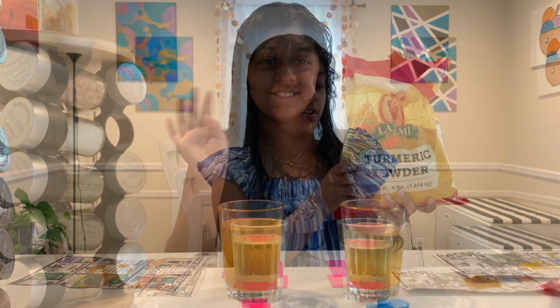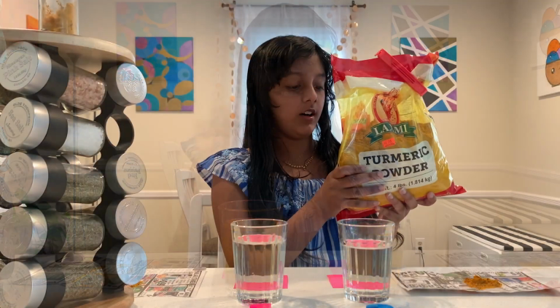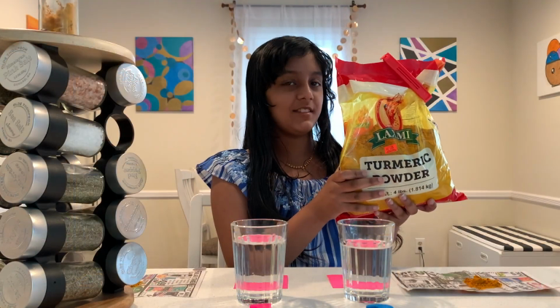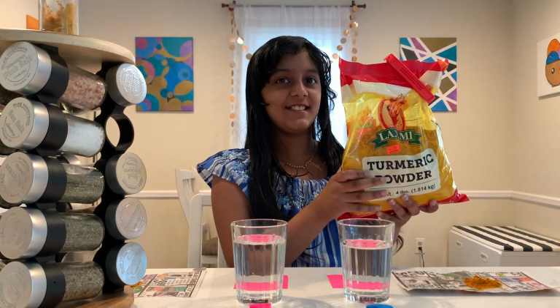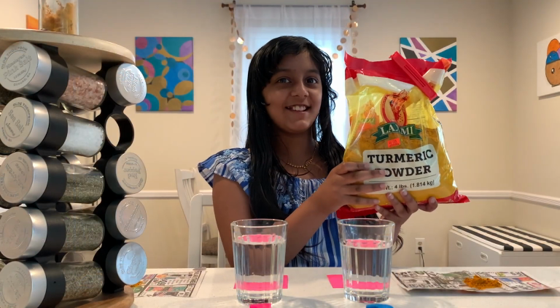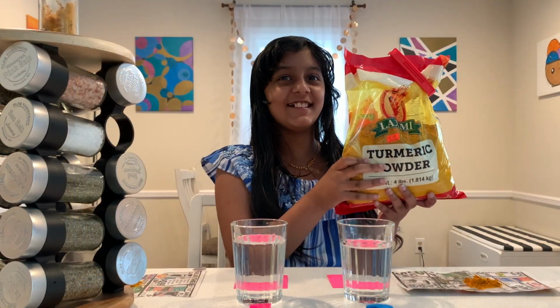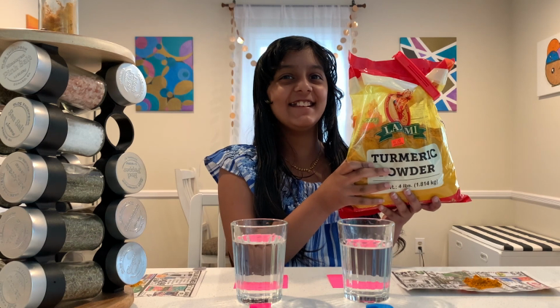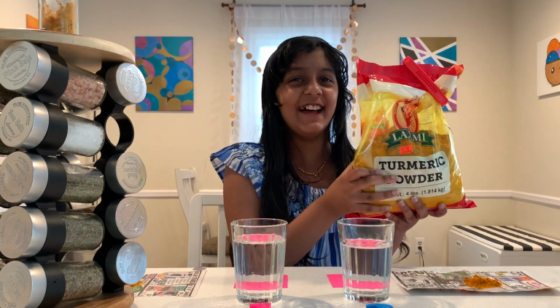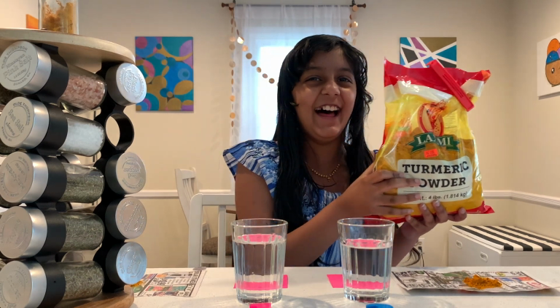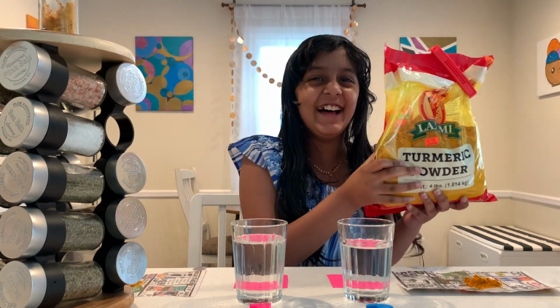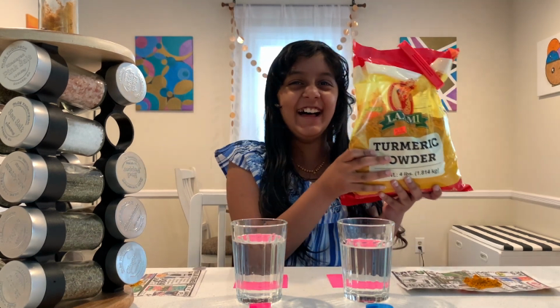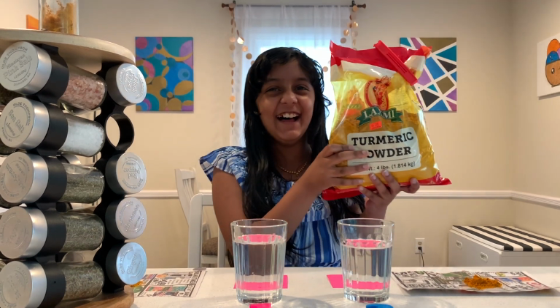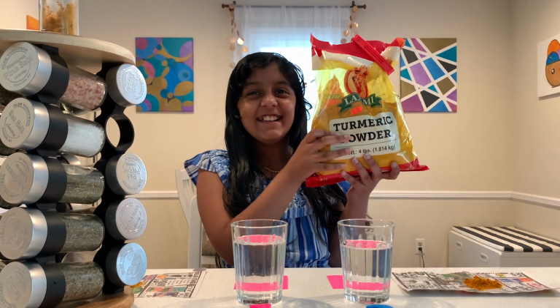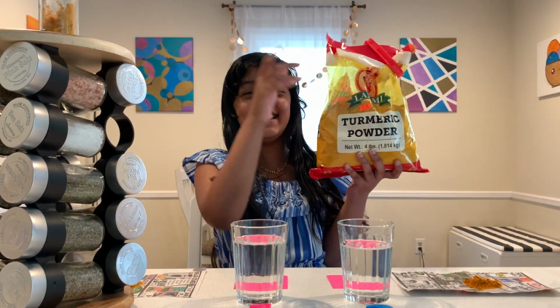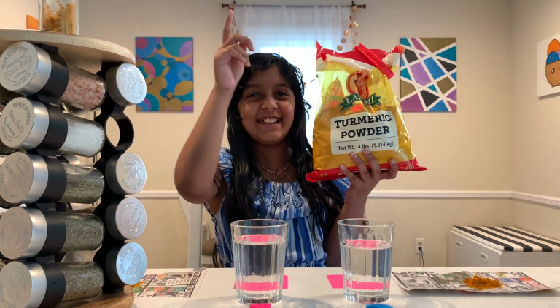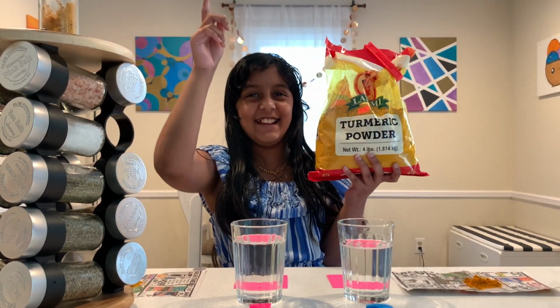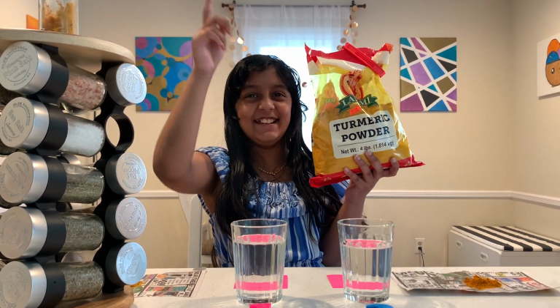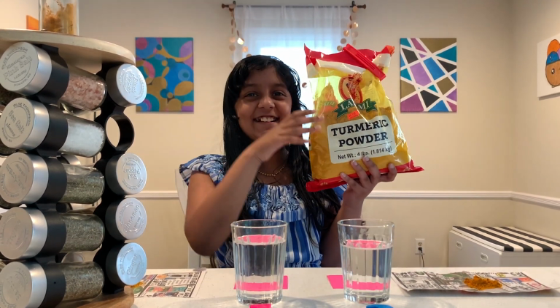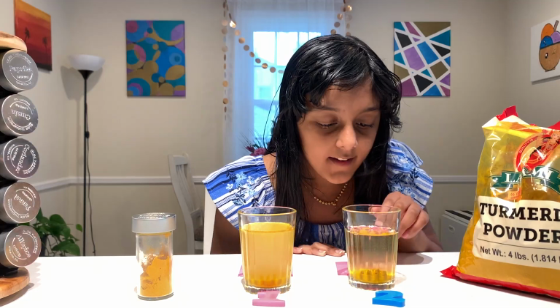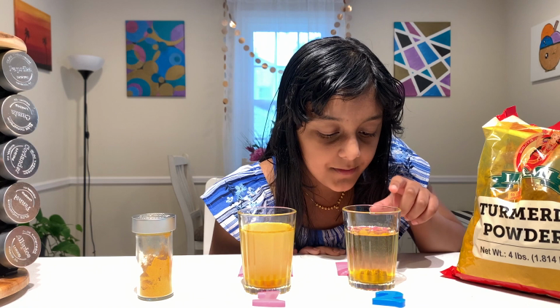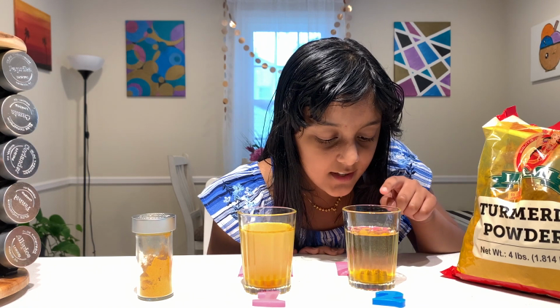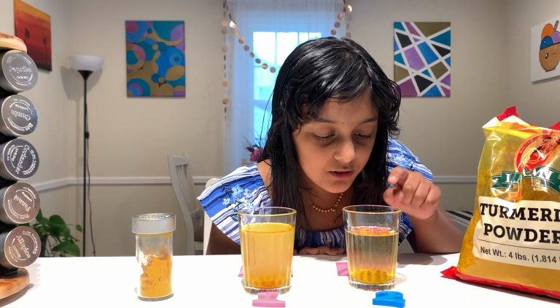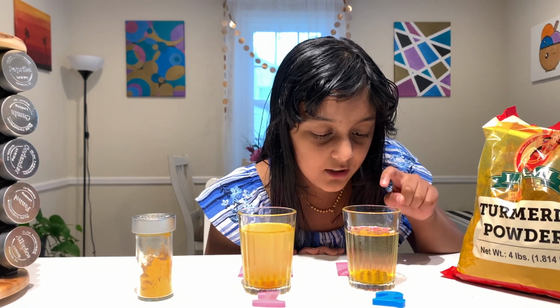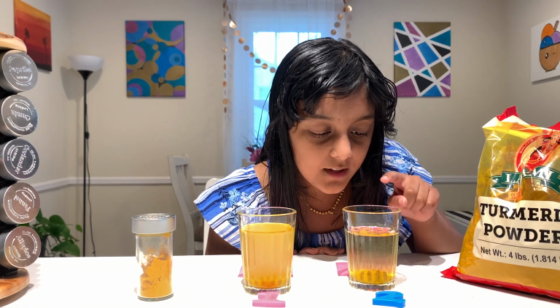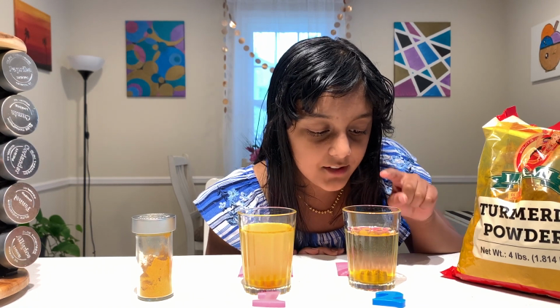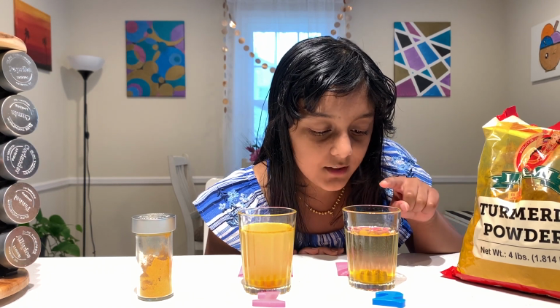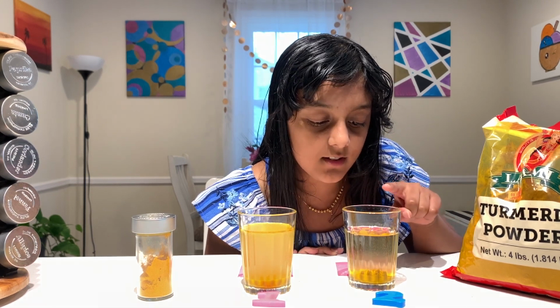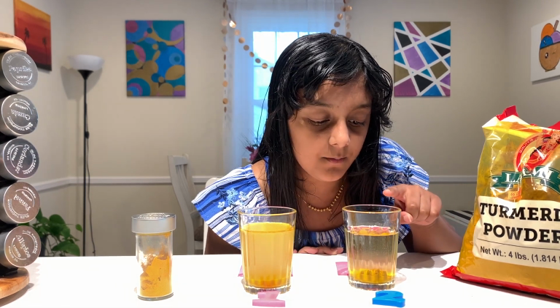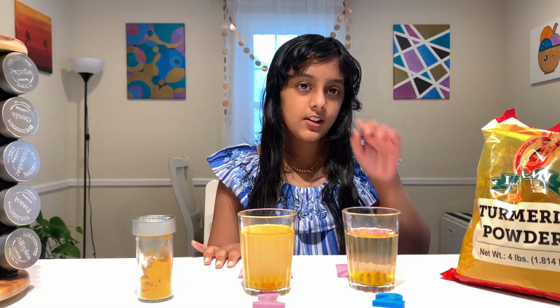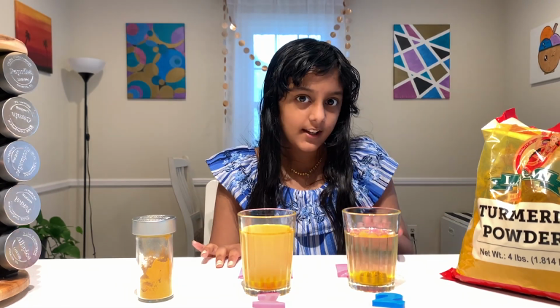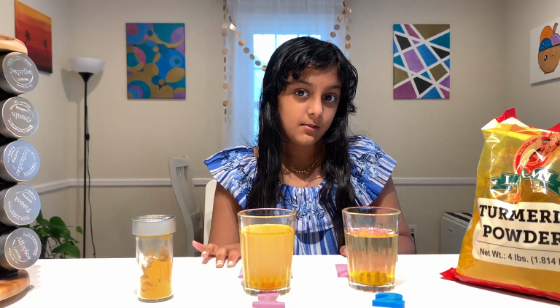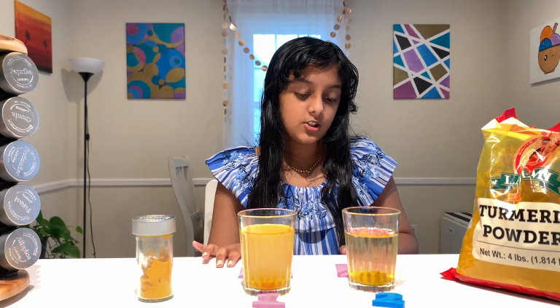This one also has a little bit of sediment, but its color has less sedimentation overall.